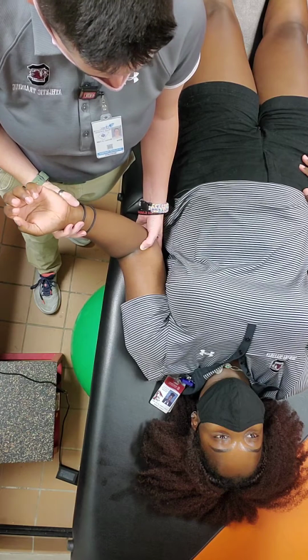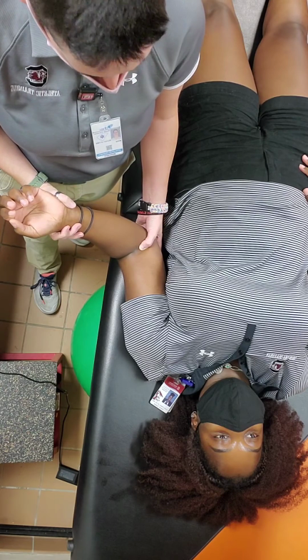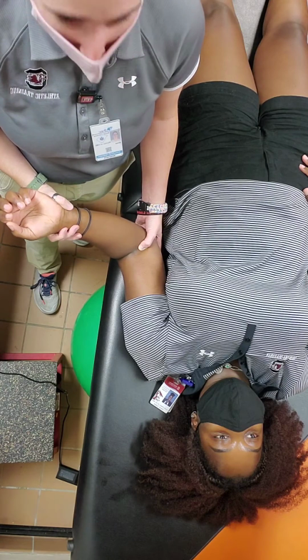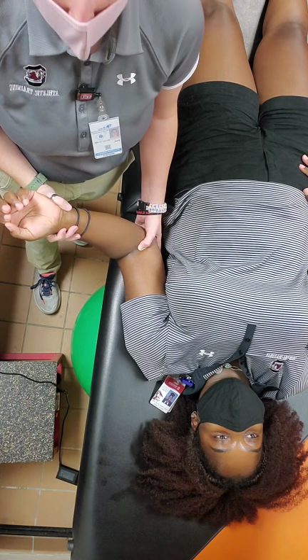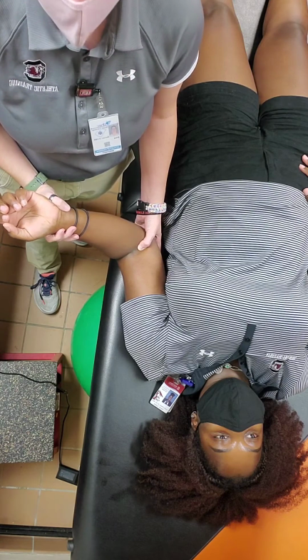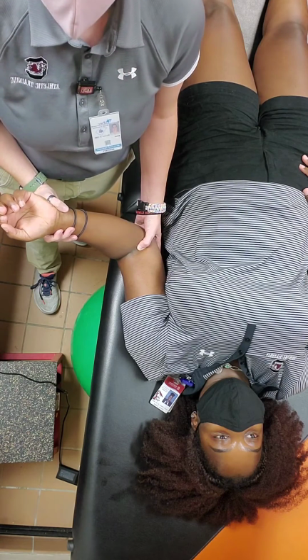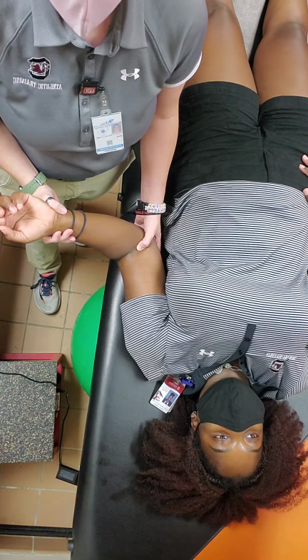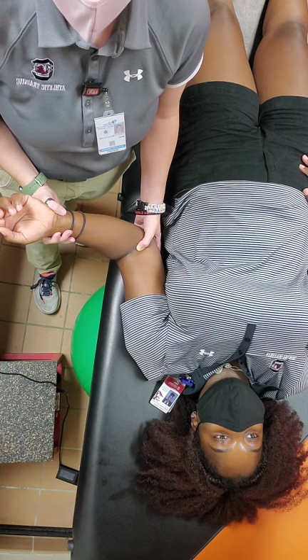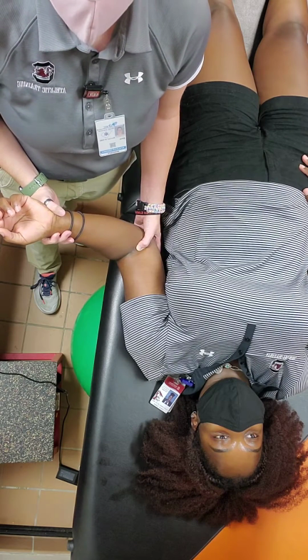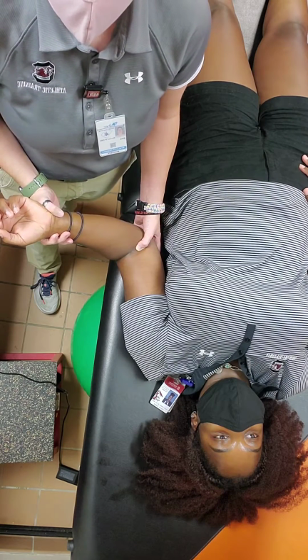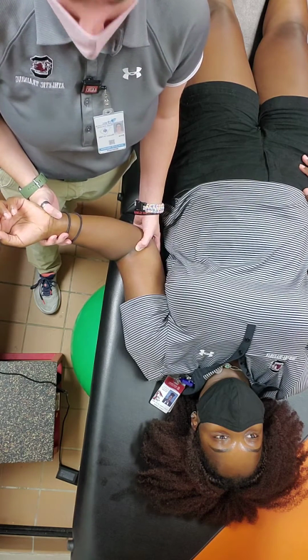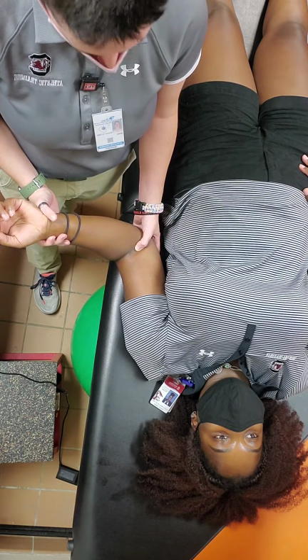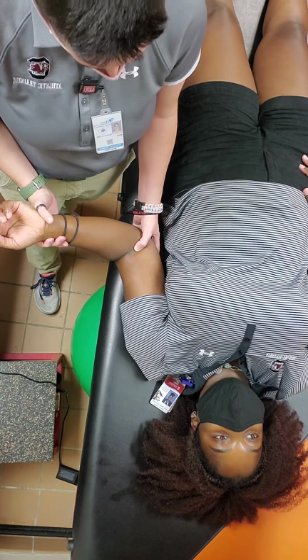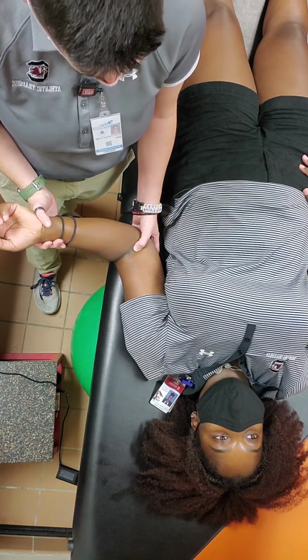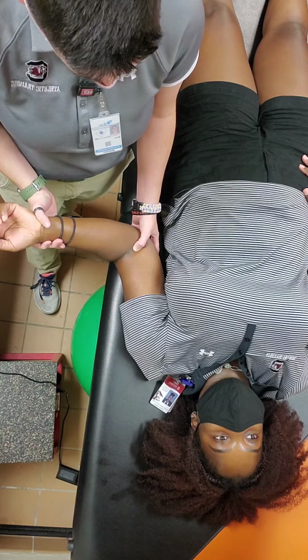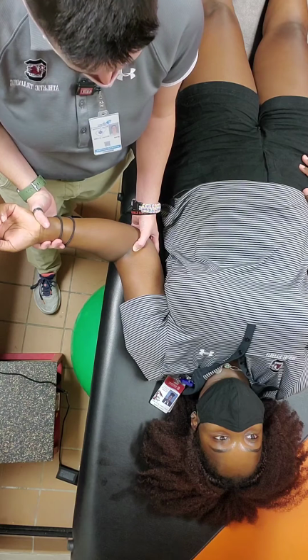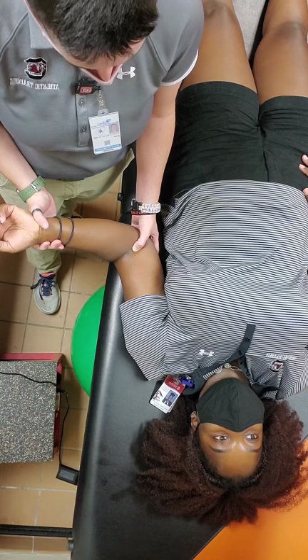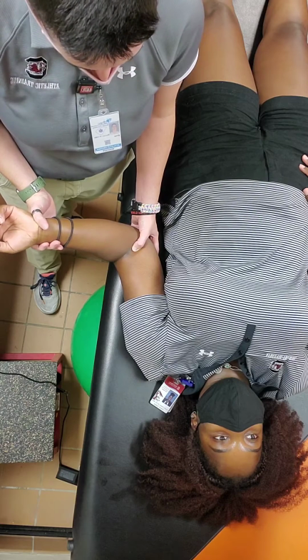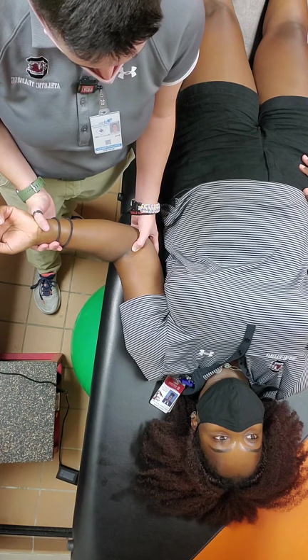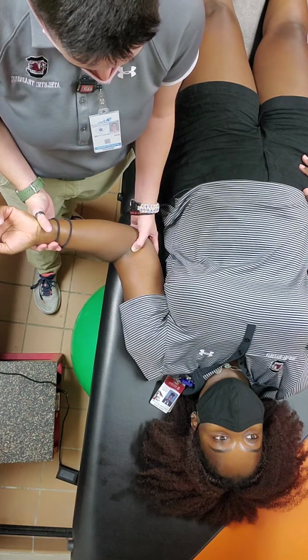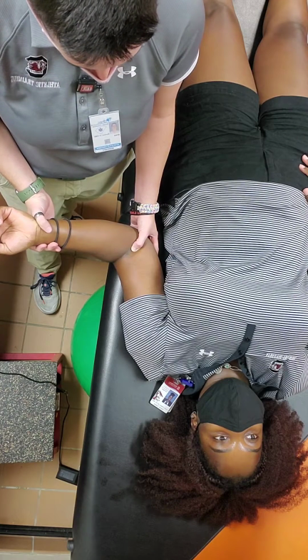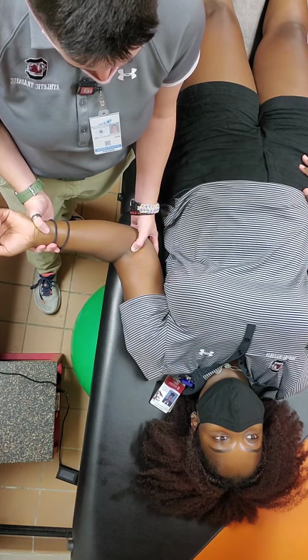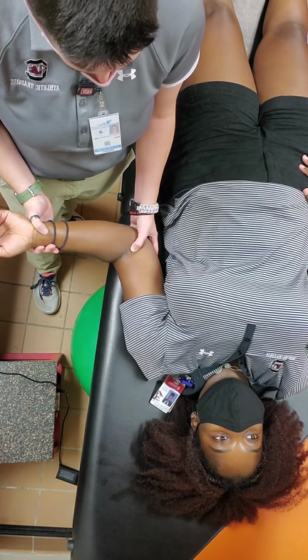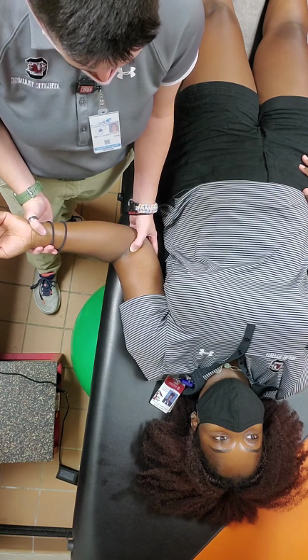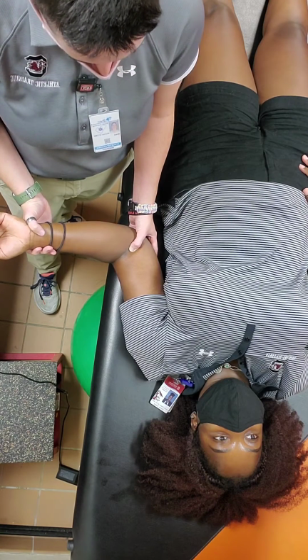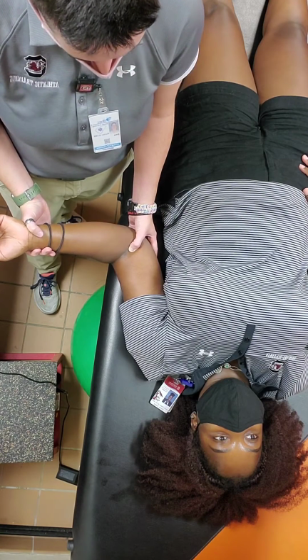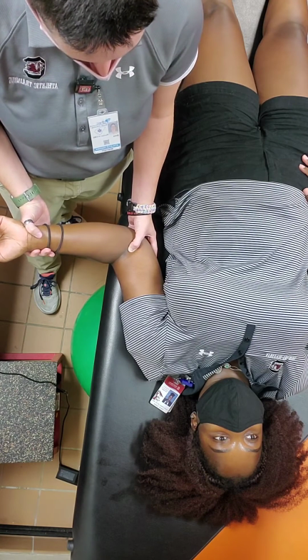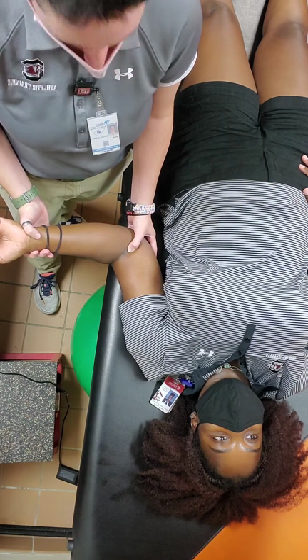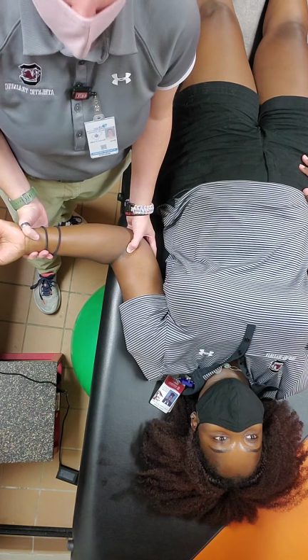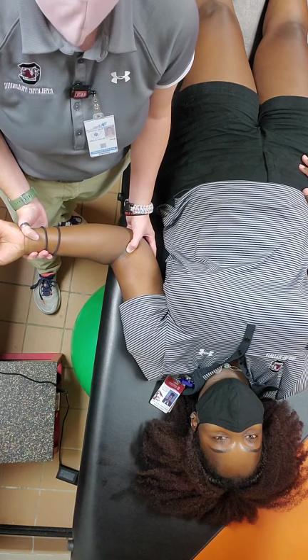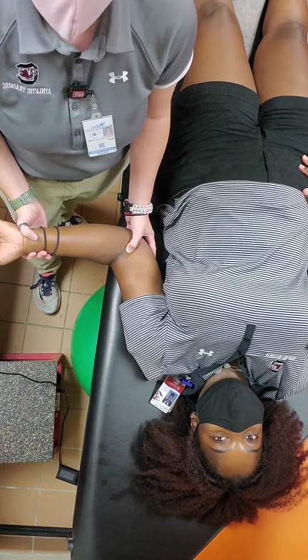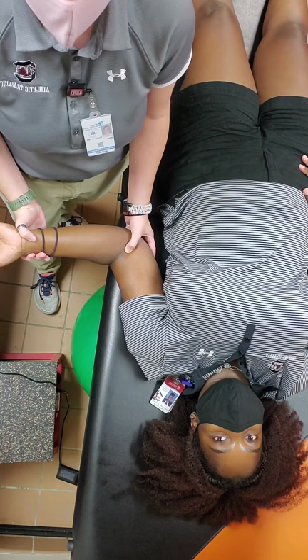You may or may not feel a clunk as the shoulder relocates. Allow it to continue through the whole process.